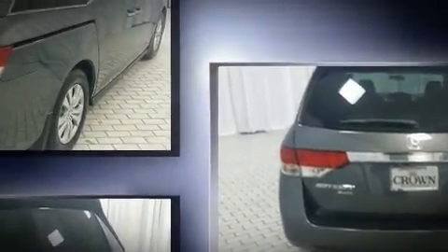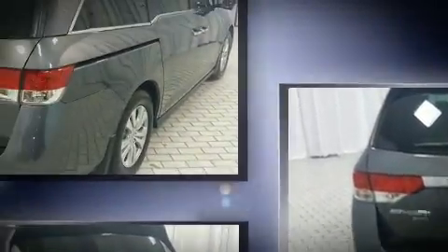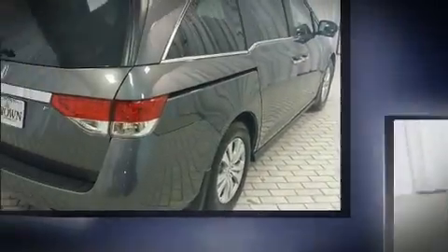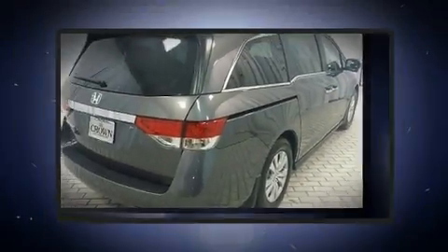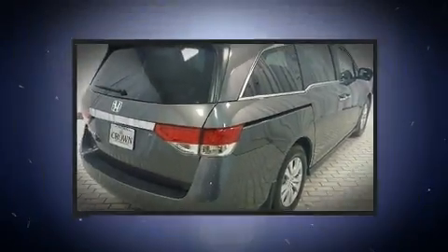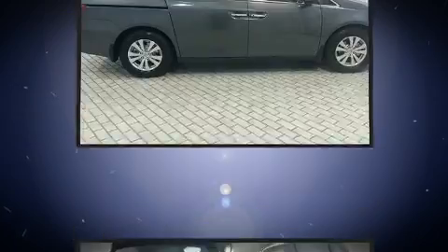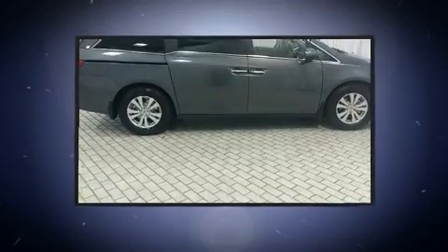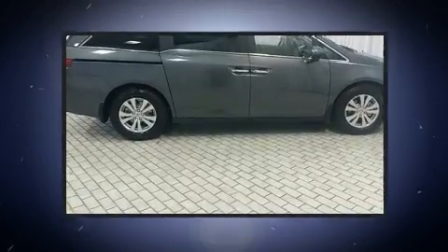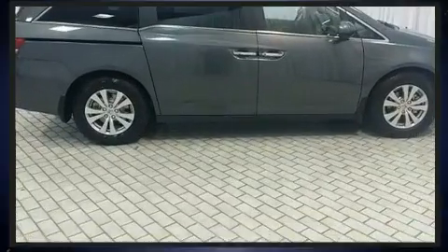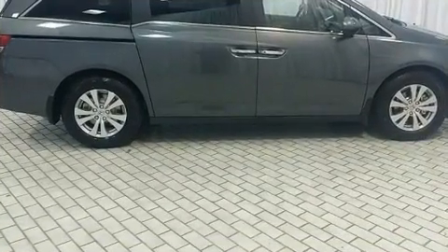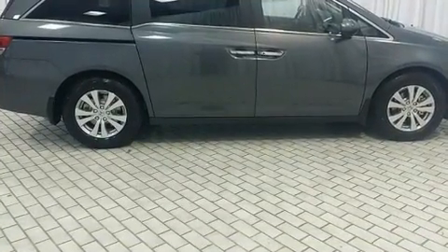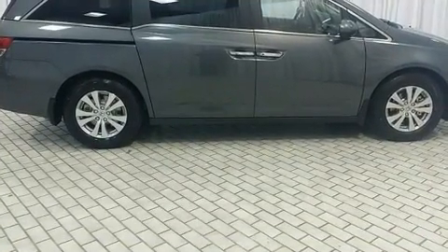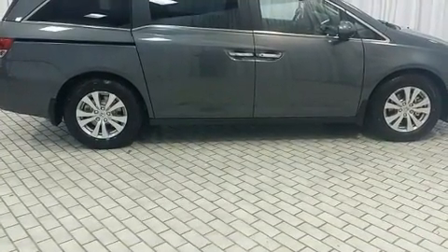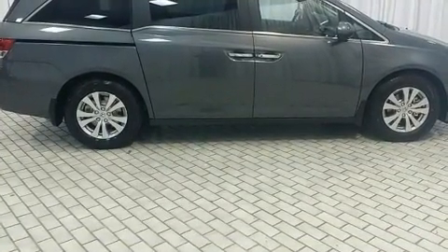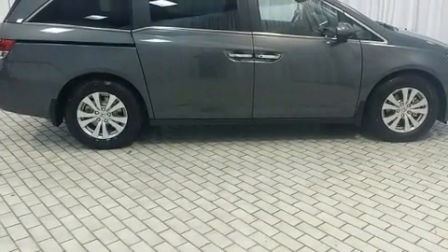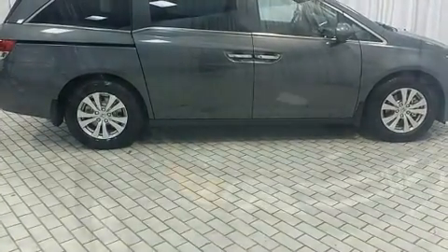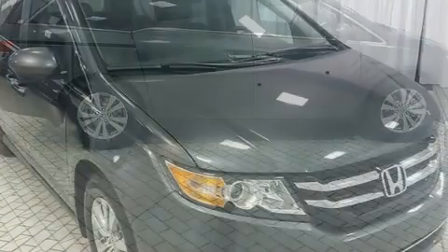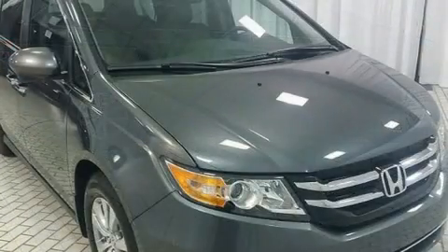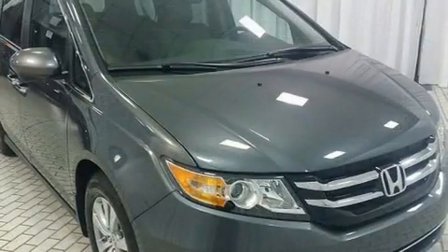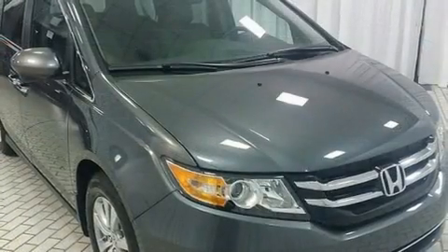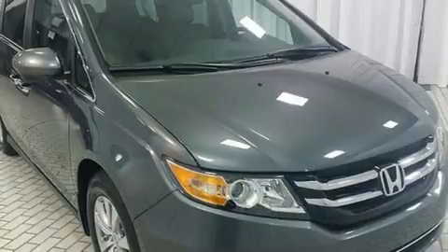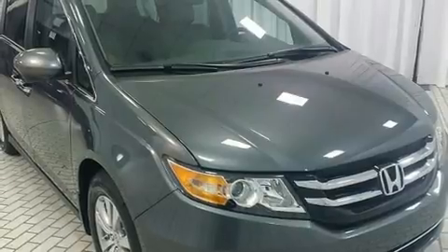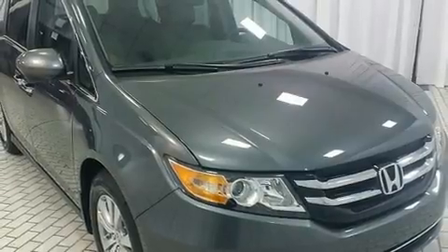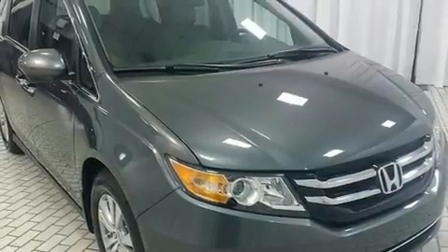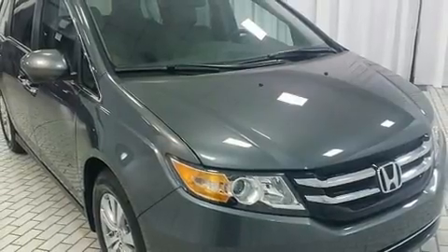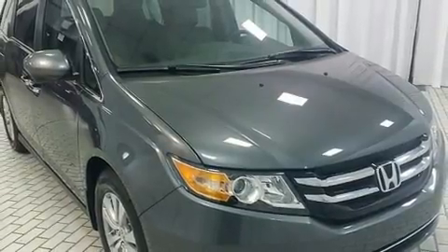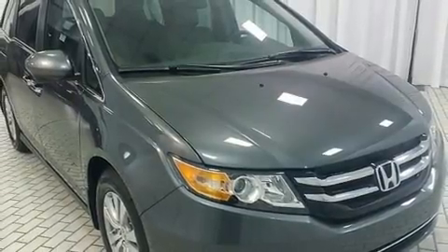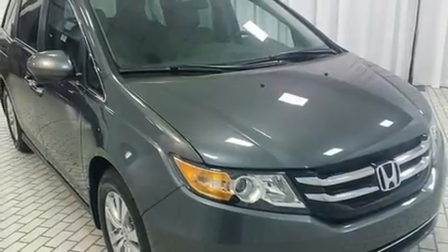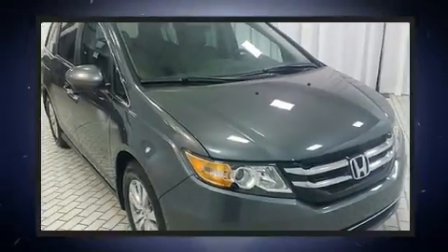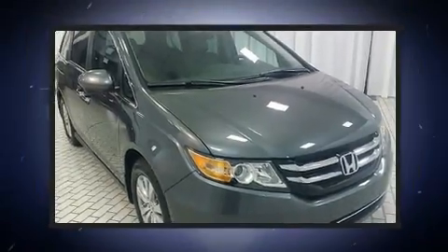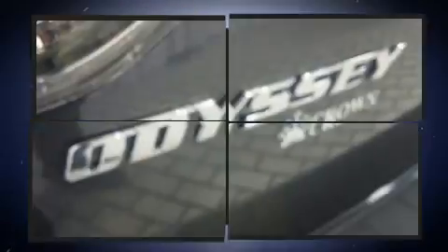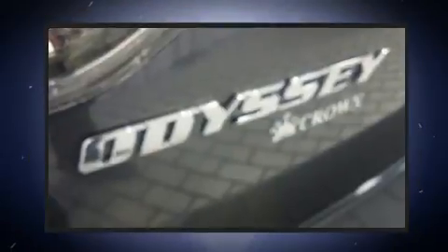Honda prioritized fit and finish as evidenced by a trip computer, an outside temperature display, heated door mirrors, remote keyless entry, and power front seats.